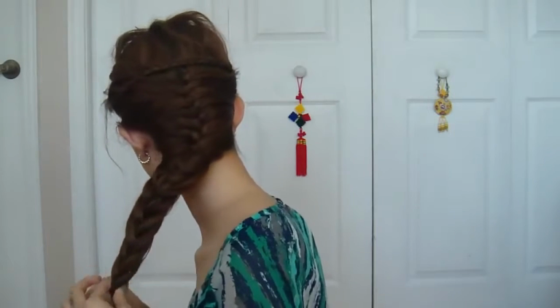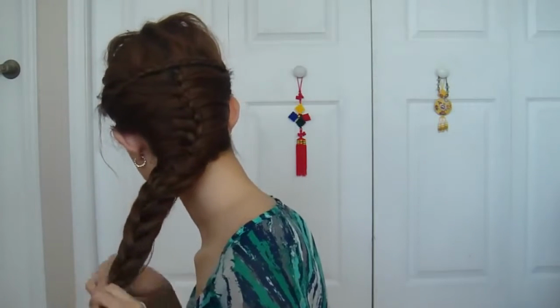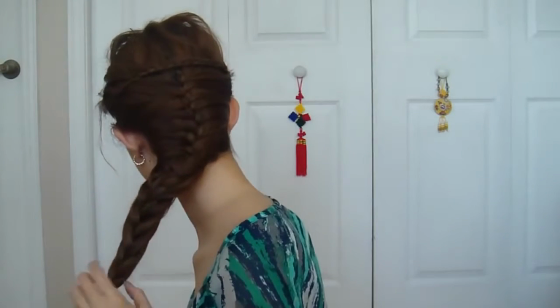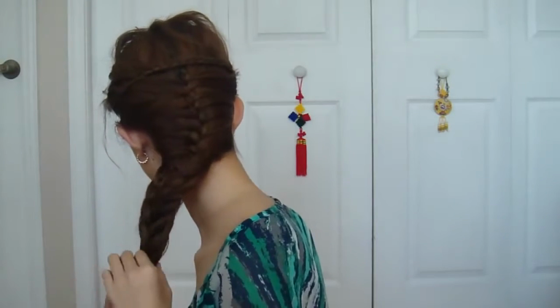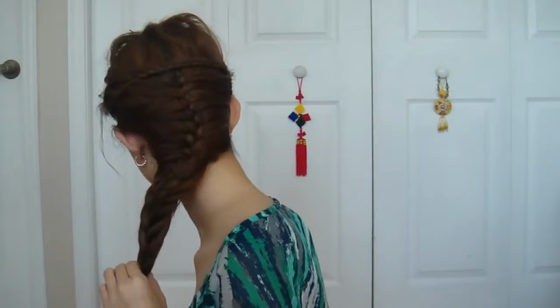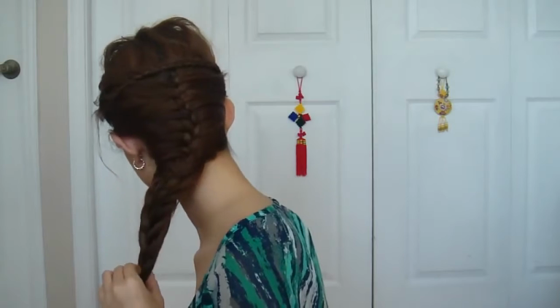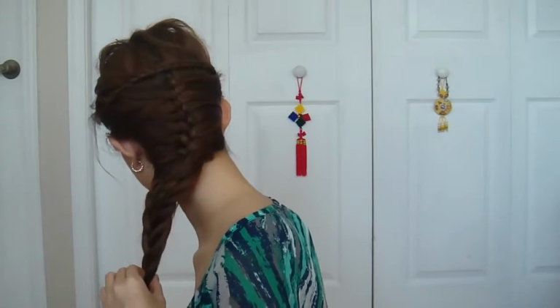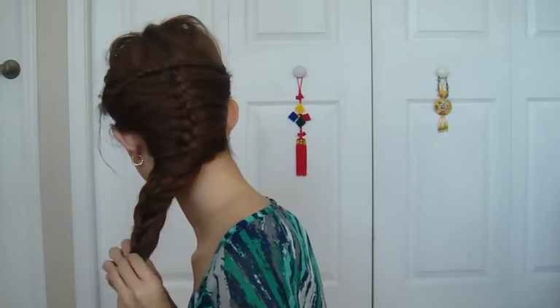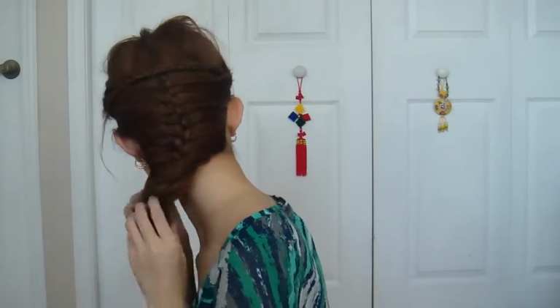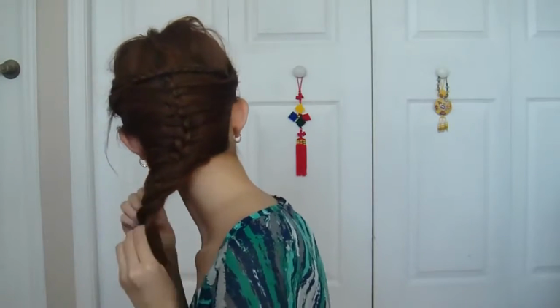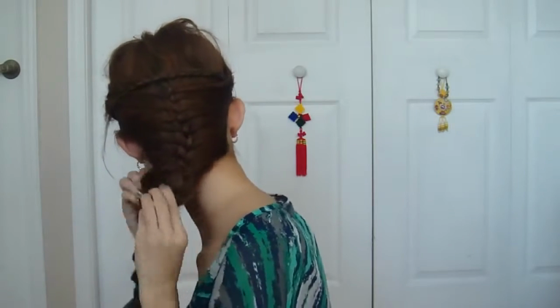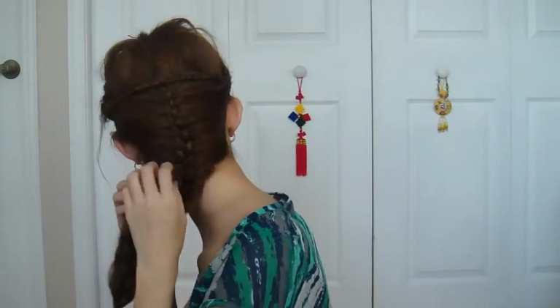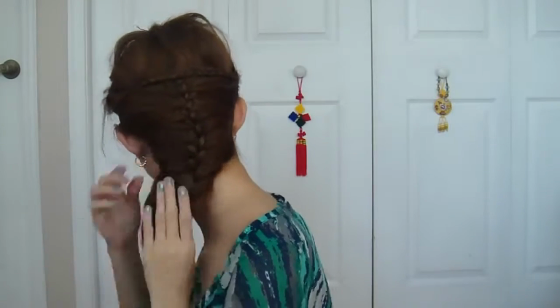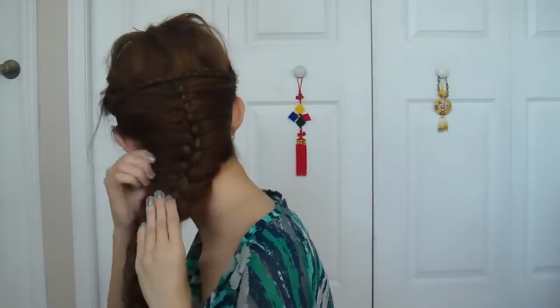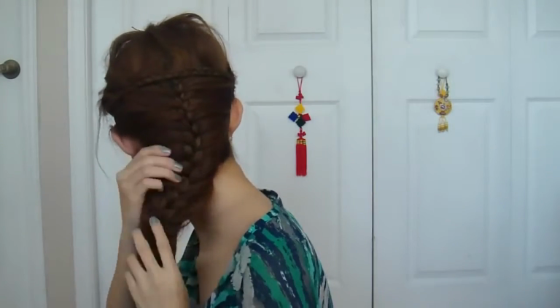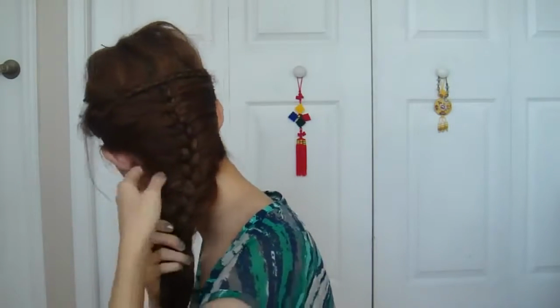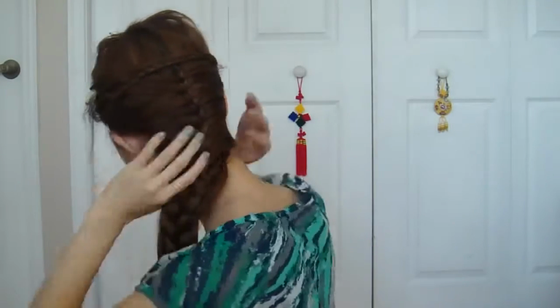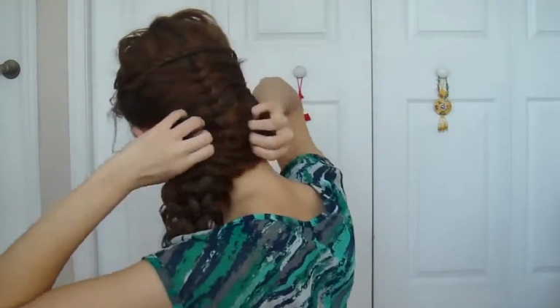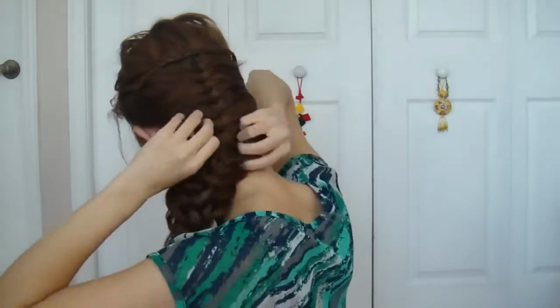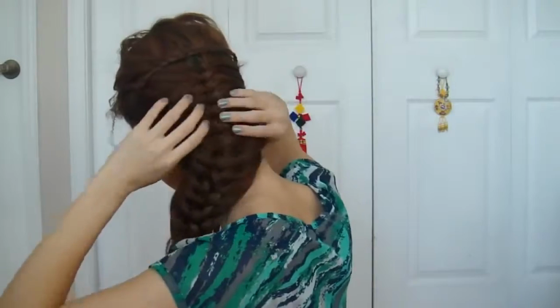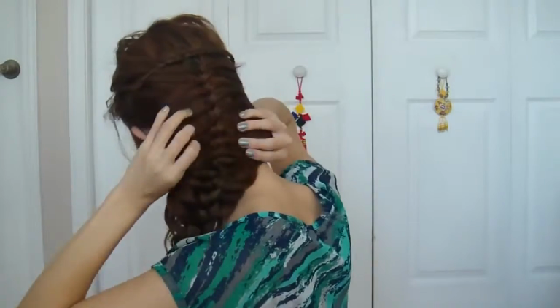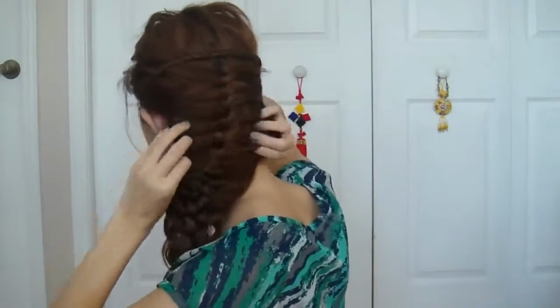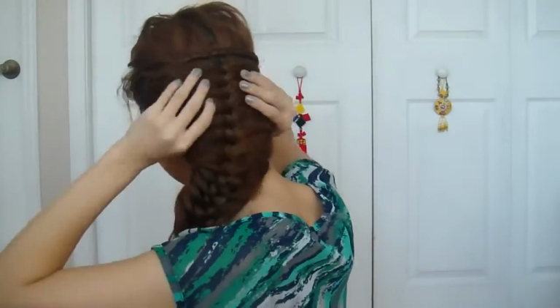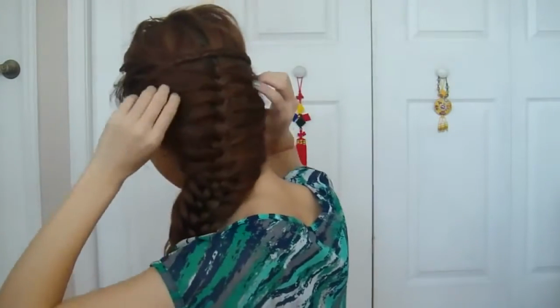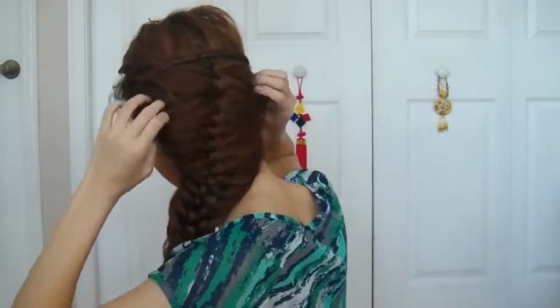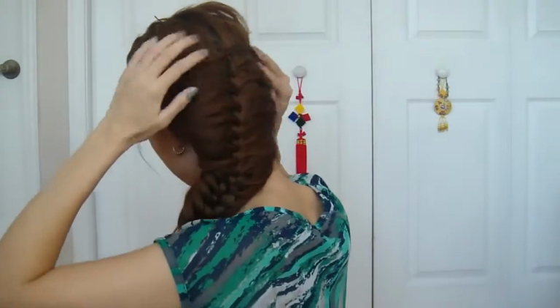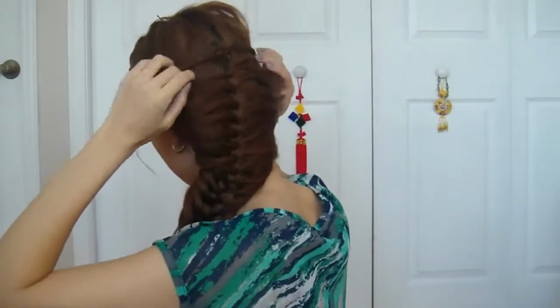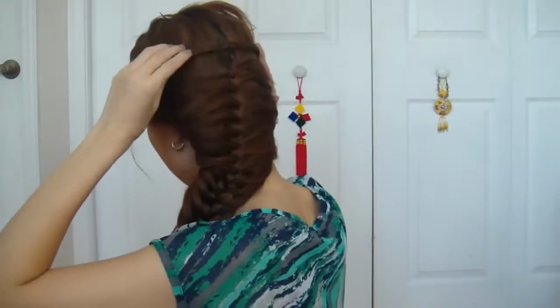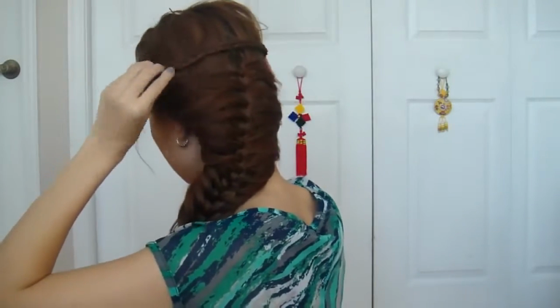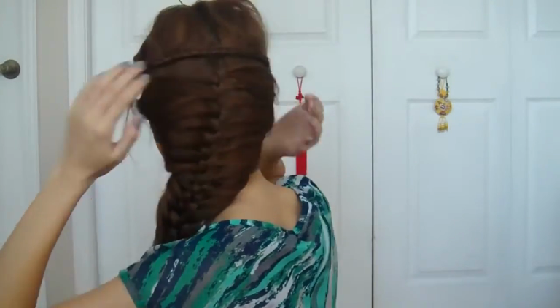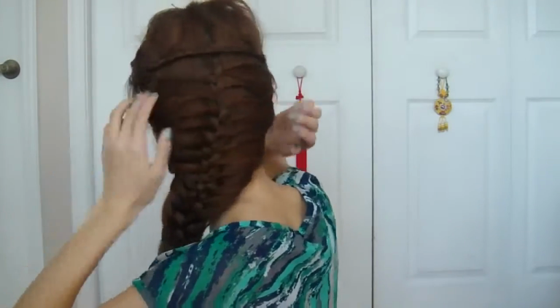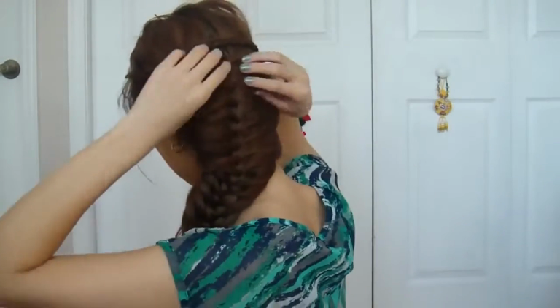Once you've reached a braid length you're happy with, secure the braid with a small elastic. Gradually loosen the look by gently tugging on small sections. Adjust if necessary.